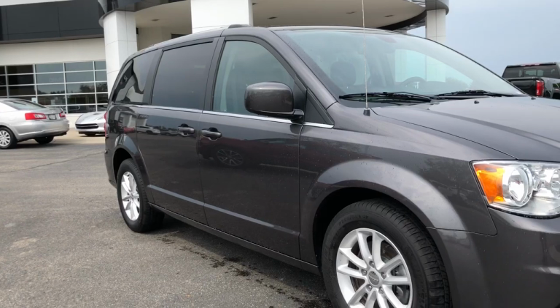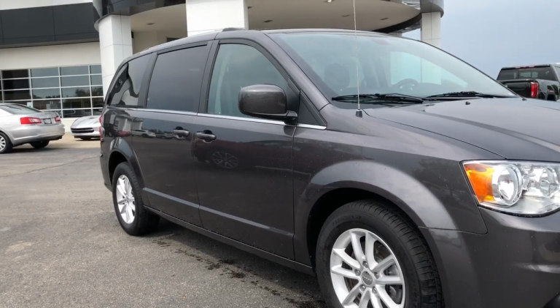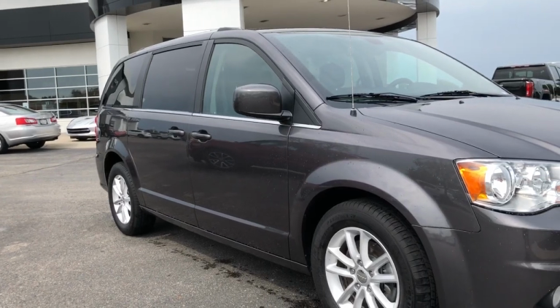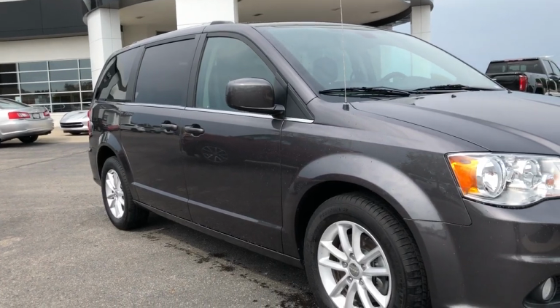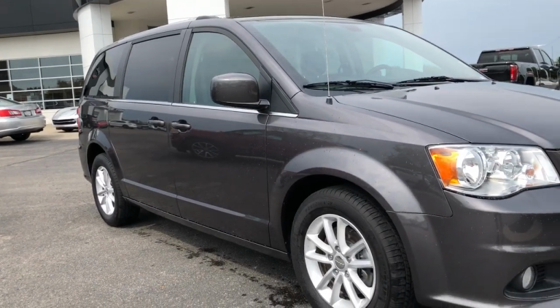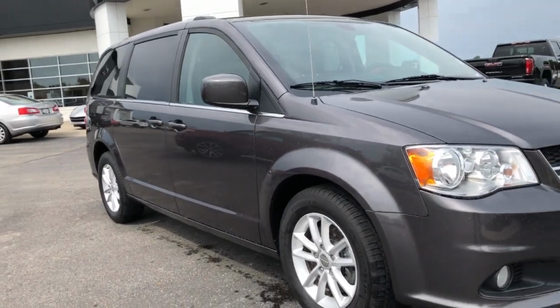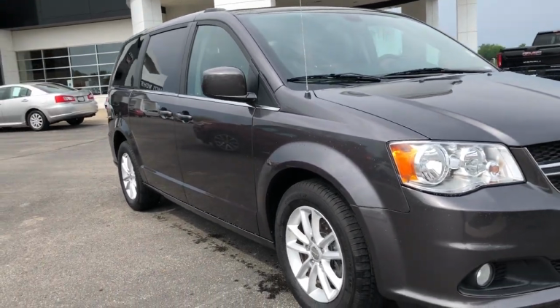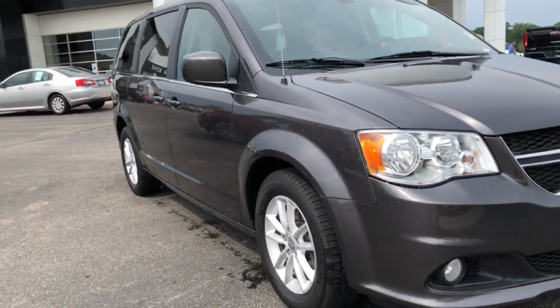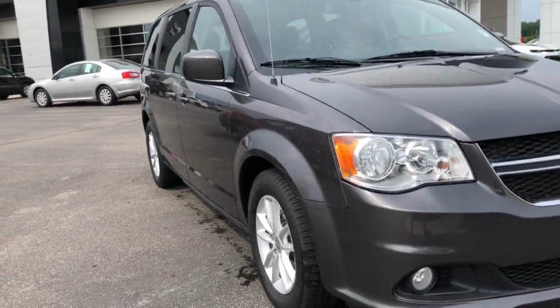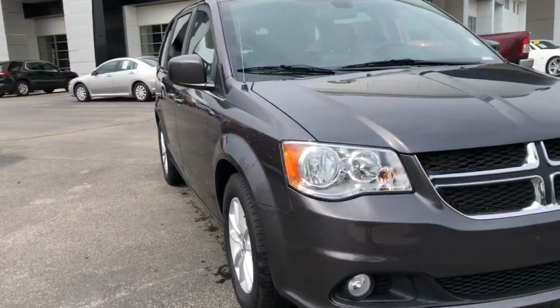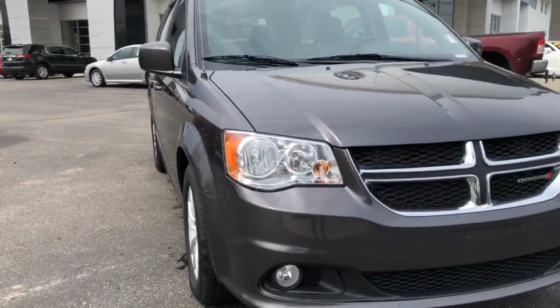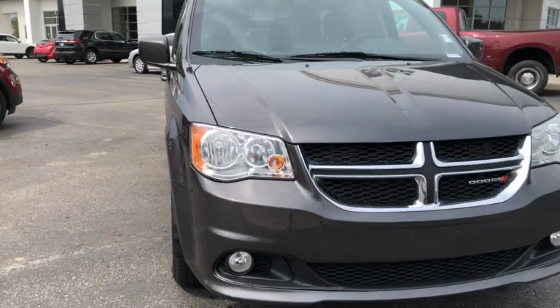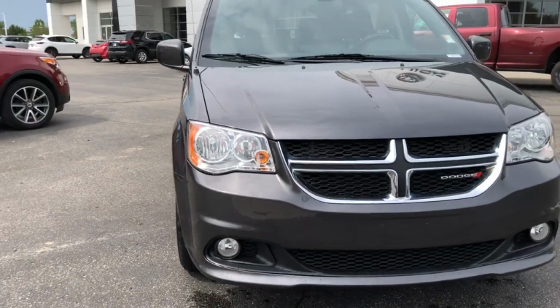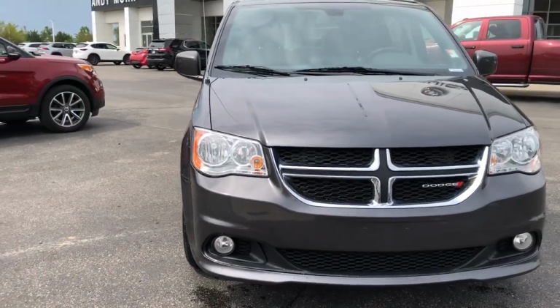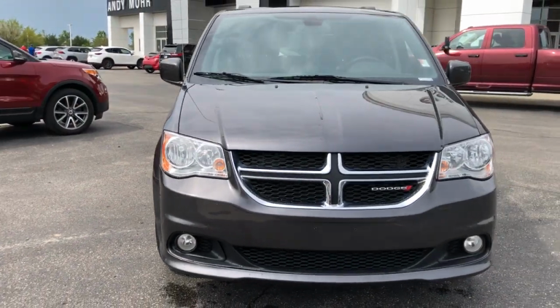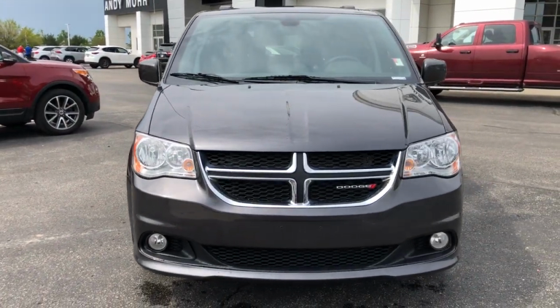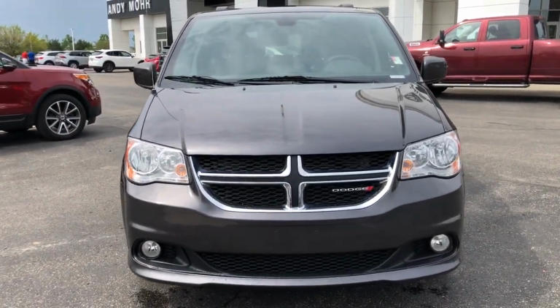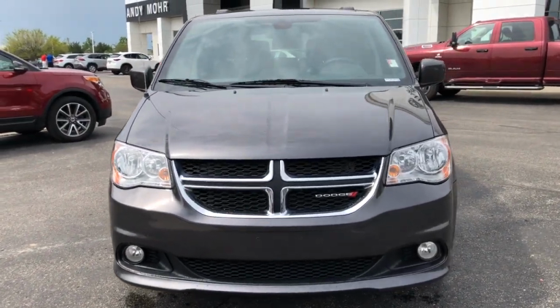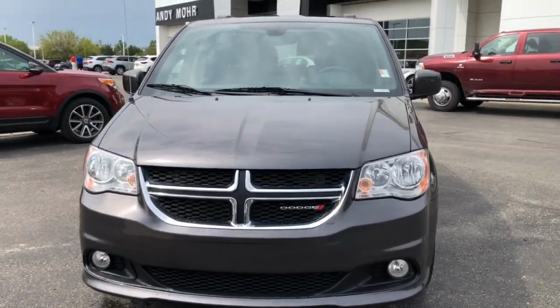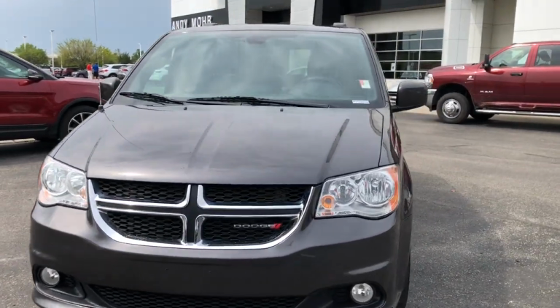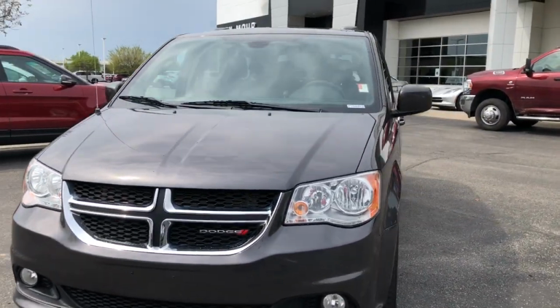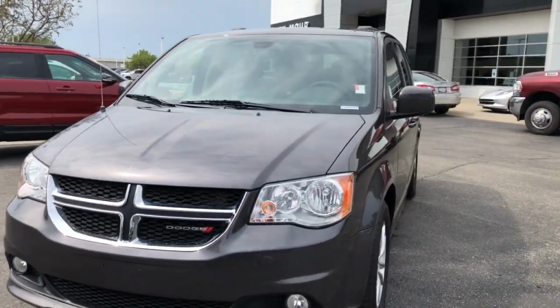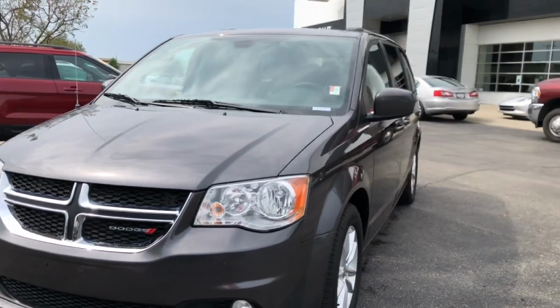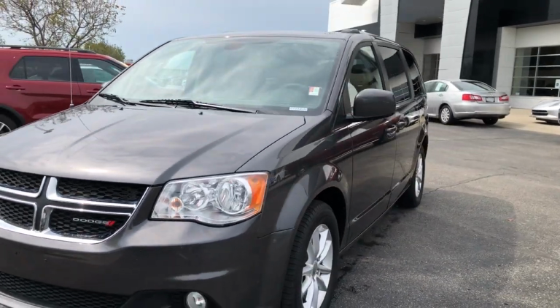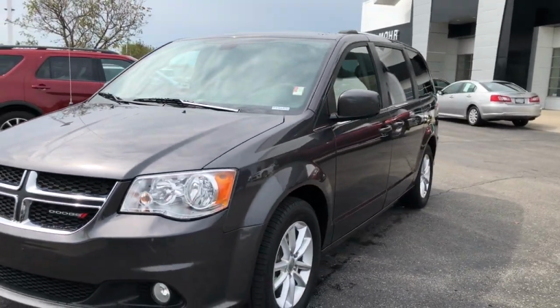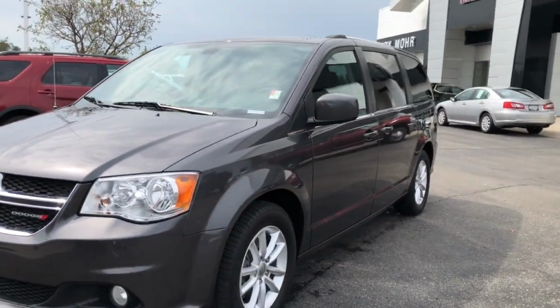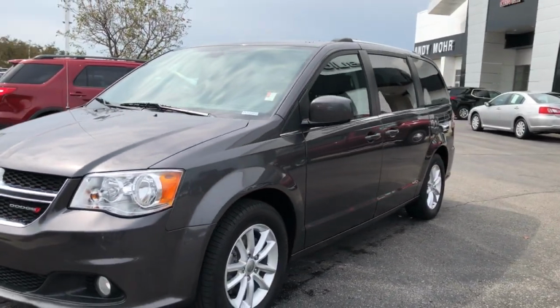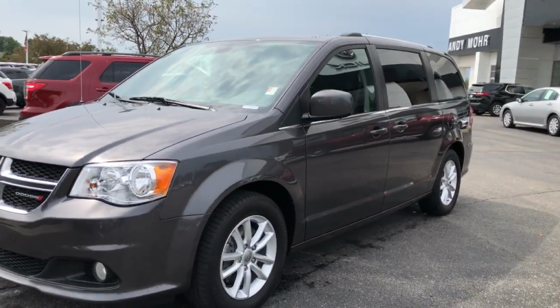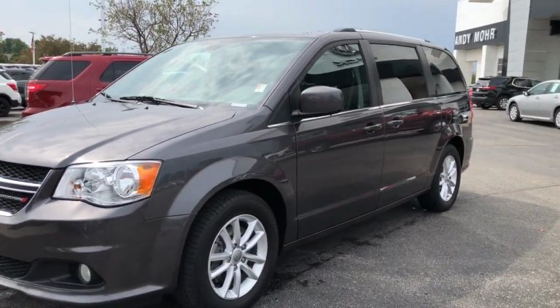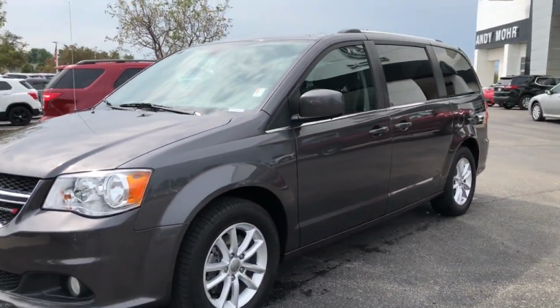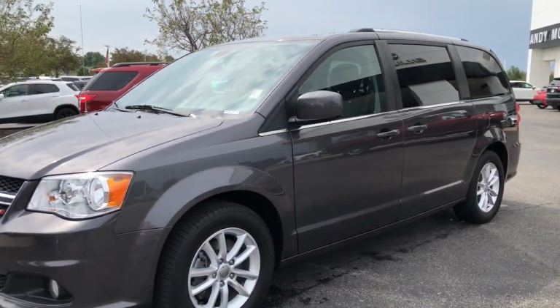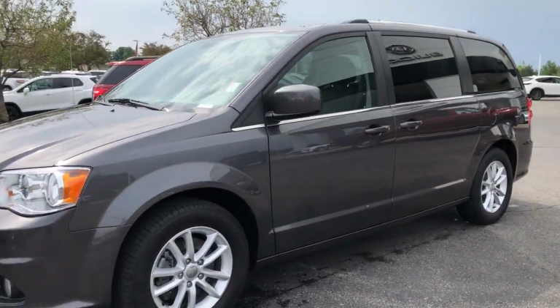Here is a wonderful 2018 Dodge Grand Caravan. With less than 80,000 miles on the odometer, this vehicle provides excellent value. Enjoy owning a vehicle that's your true blue ally in the face of life's ever-increasing demands.